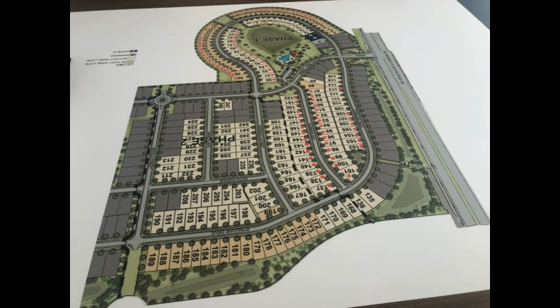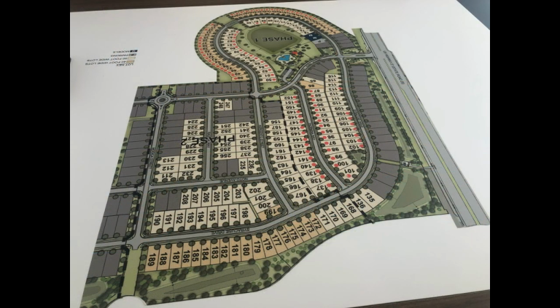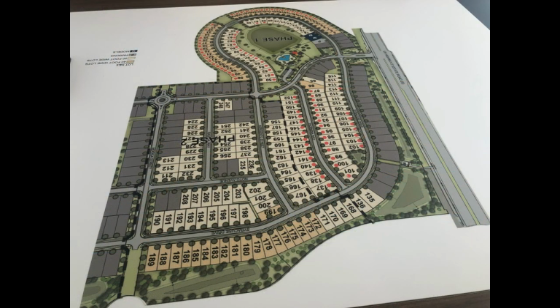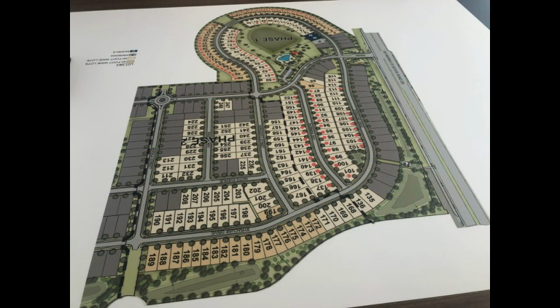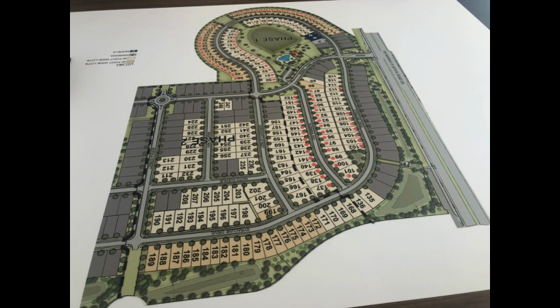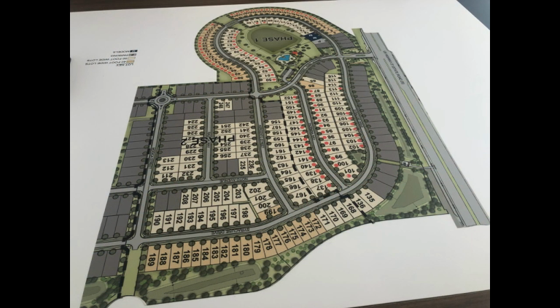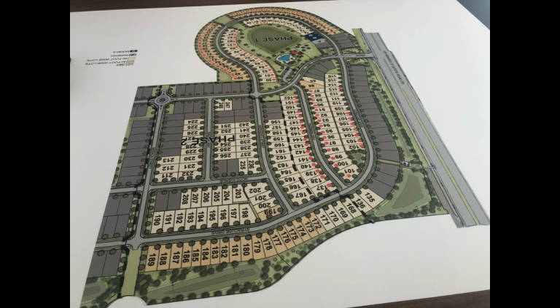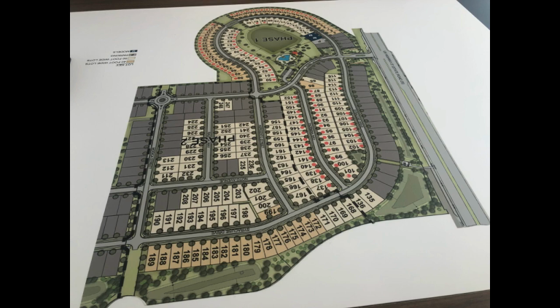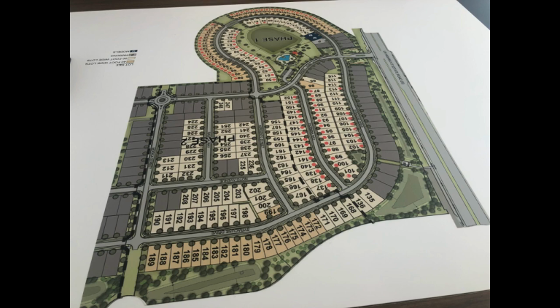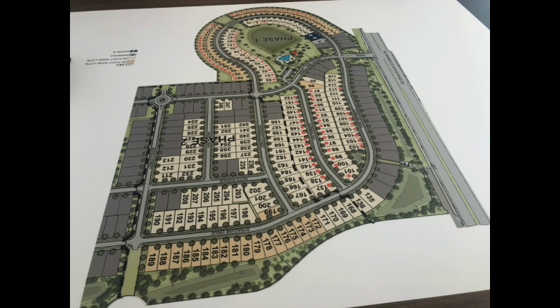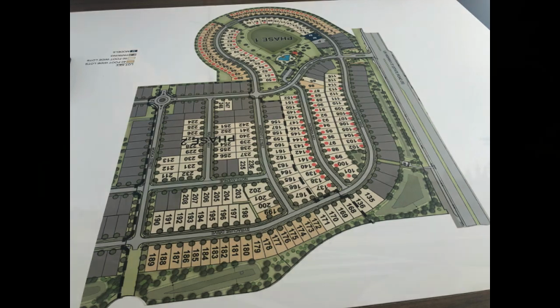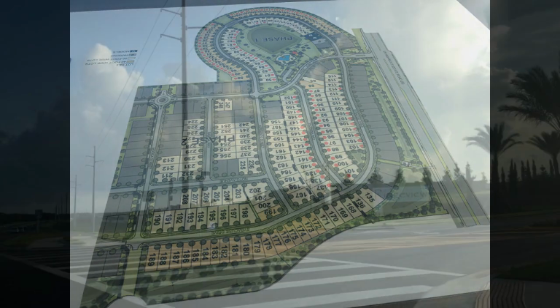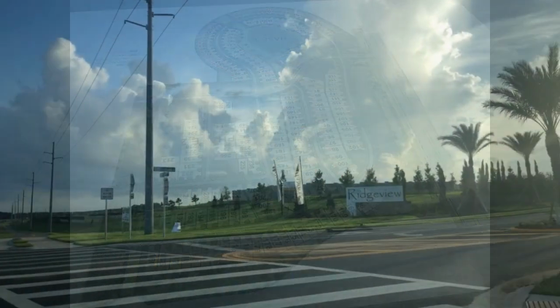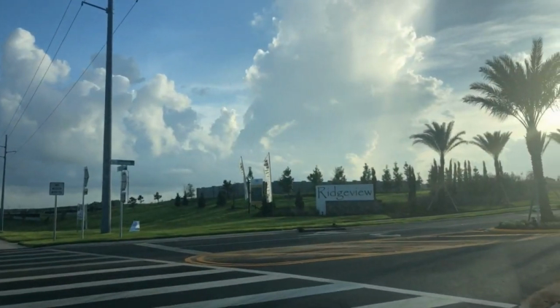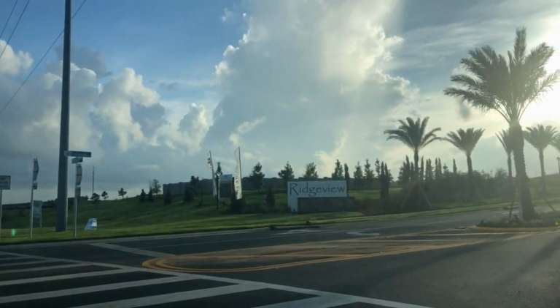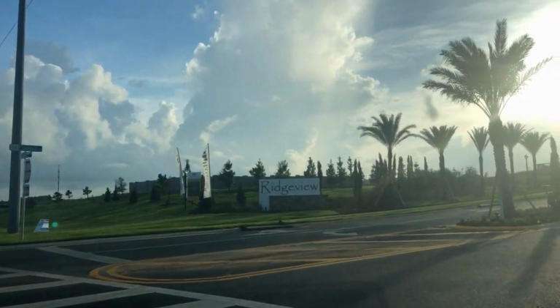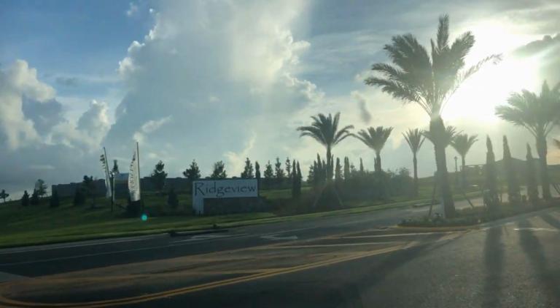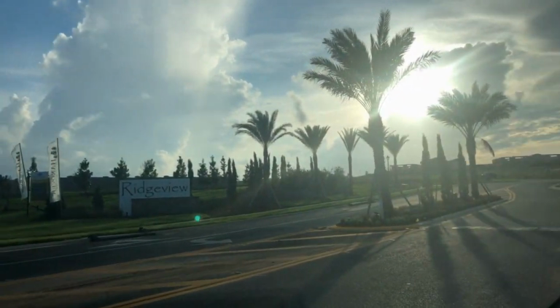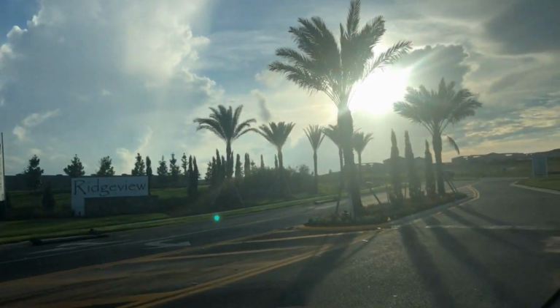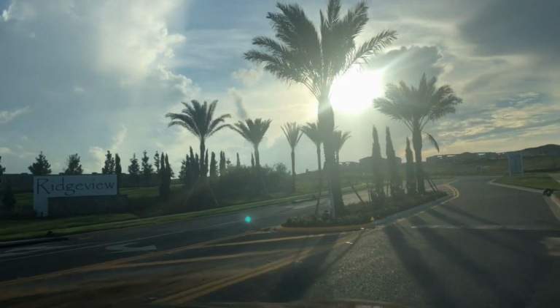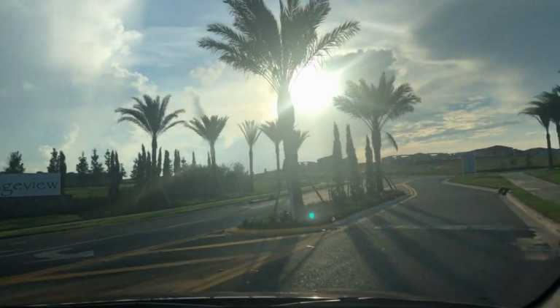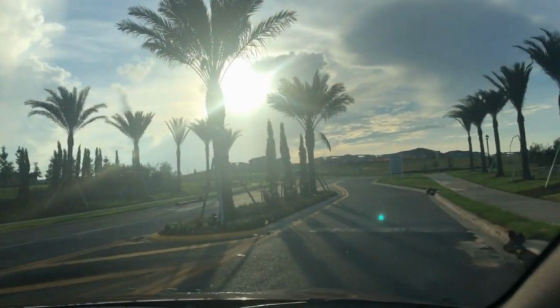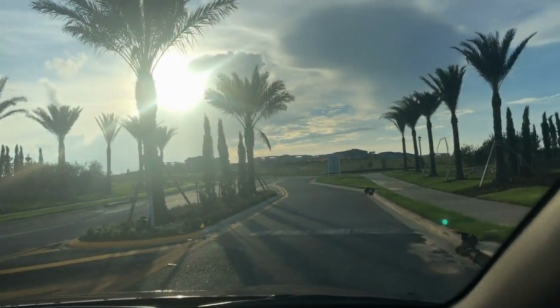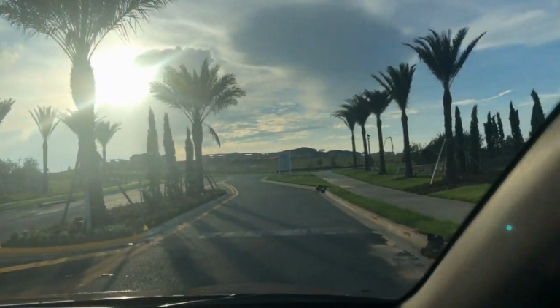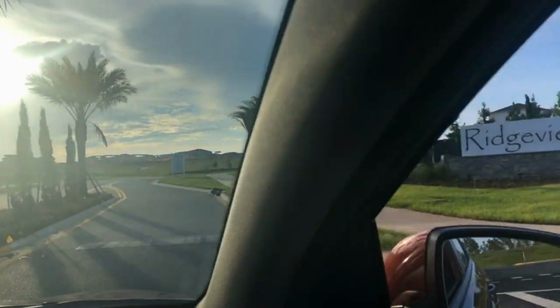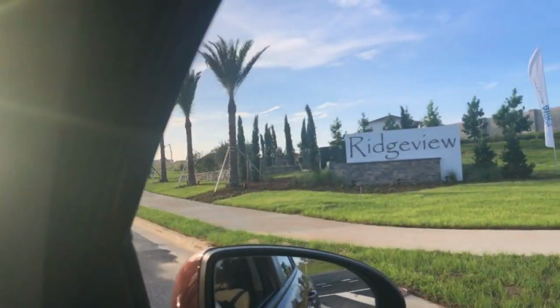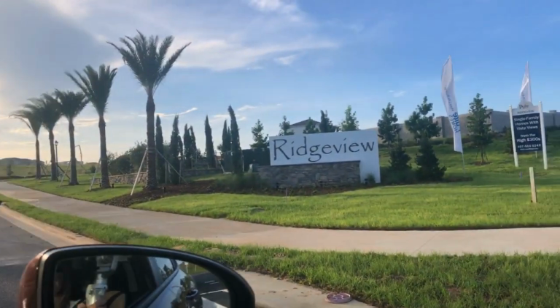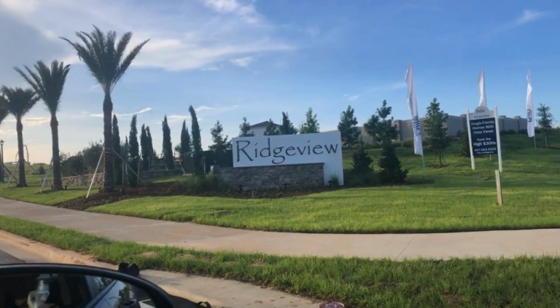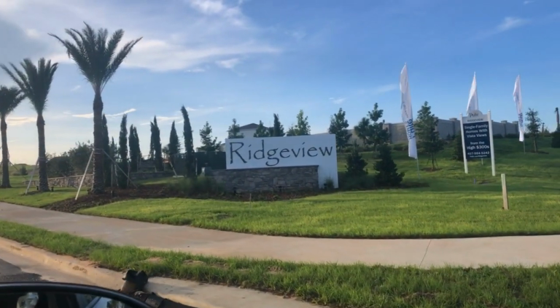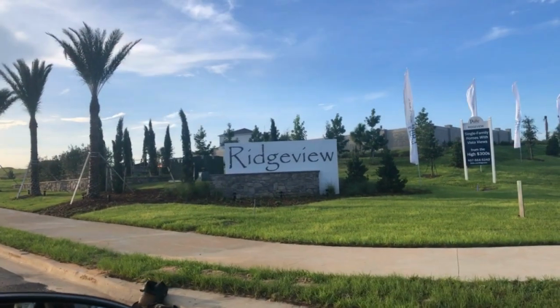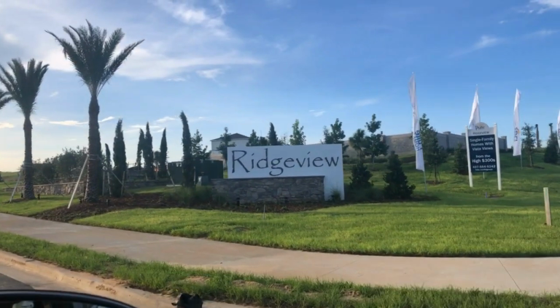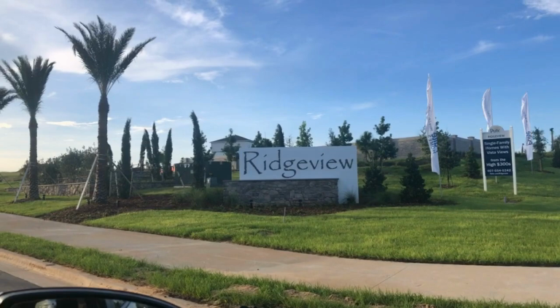The dust is finally settling and Ridgeview is finishing up on their phase one. We wanted to explore over there, see what's going on, and kind of show you around and show you how it's developing.